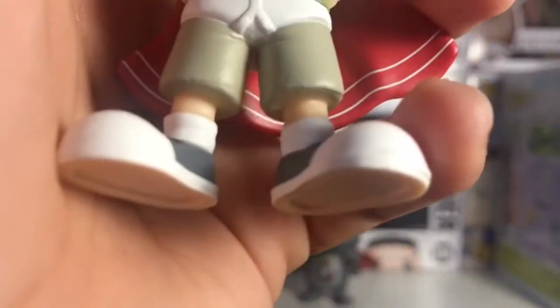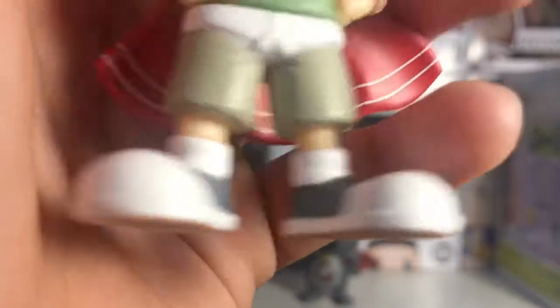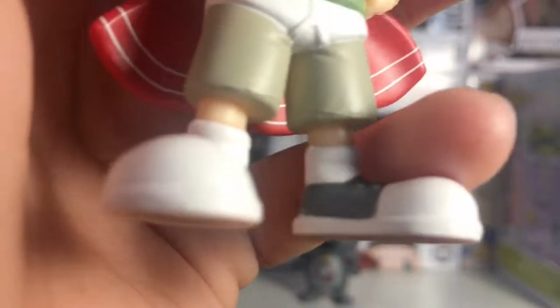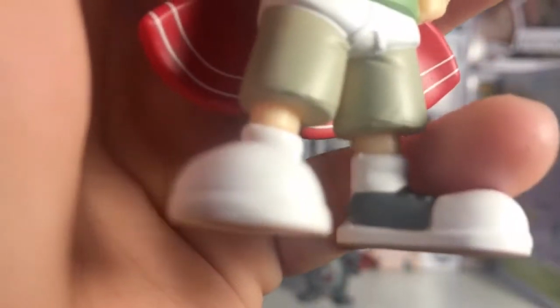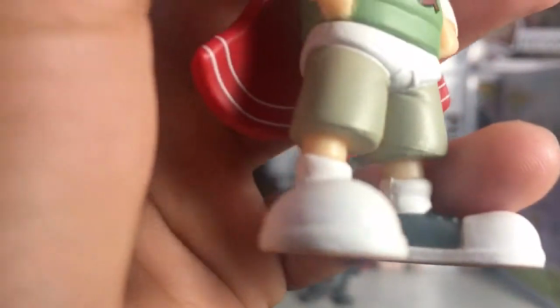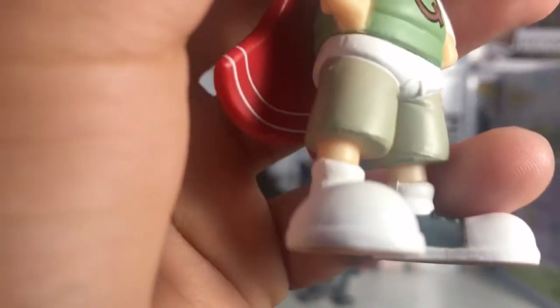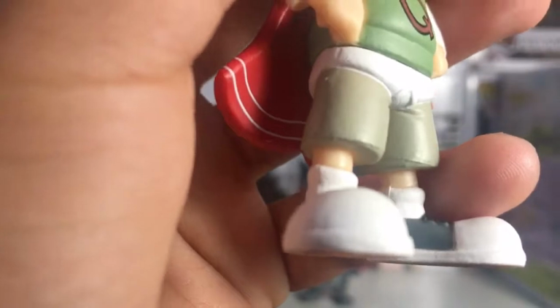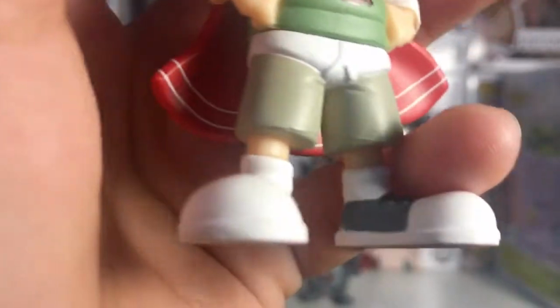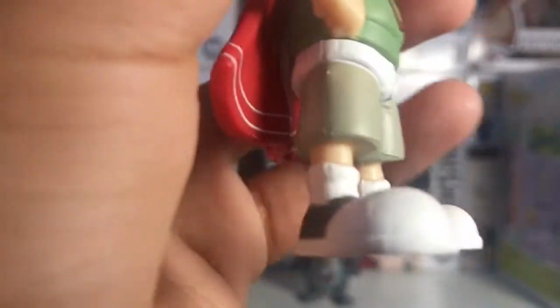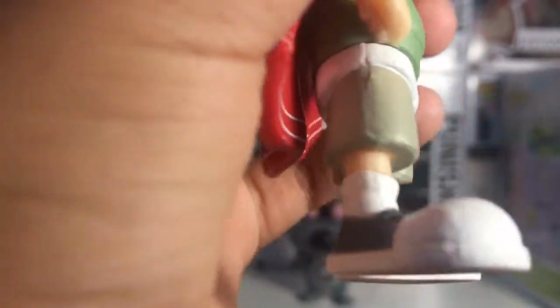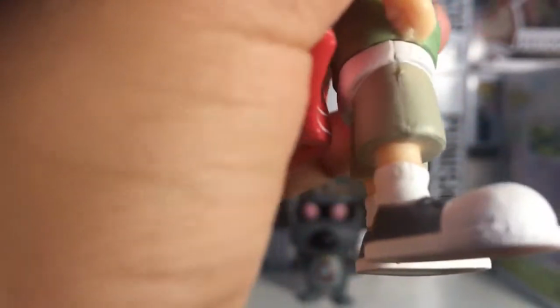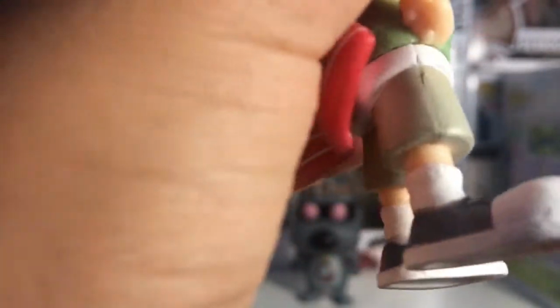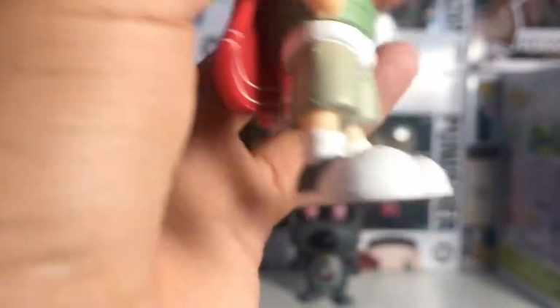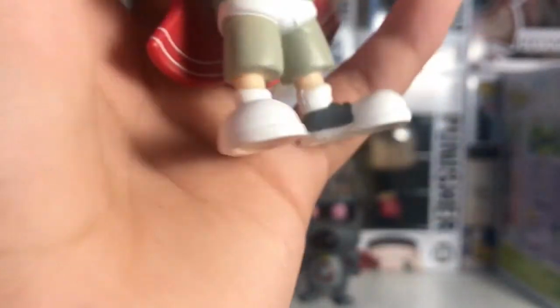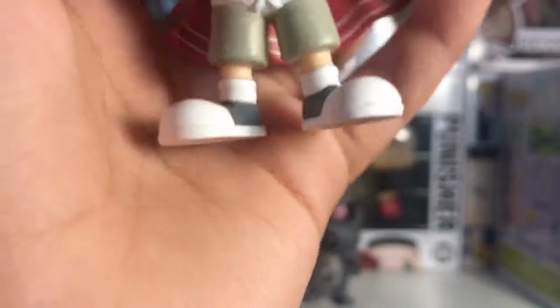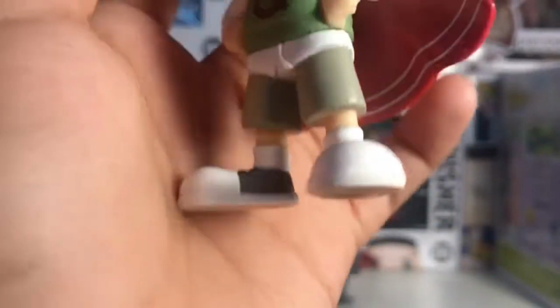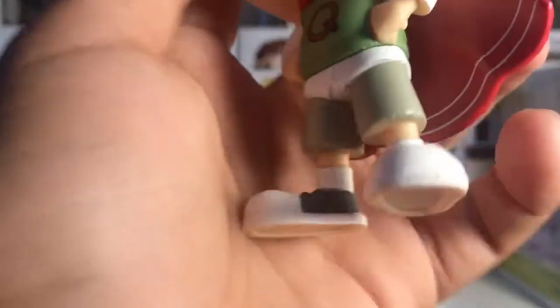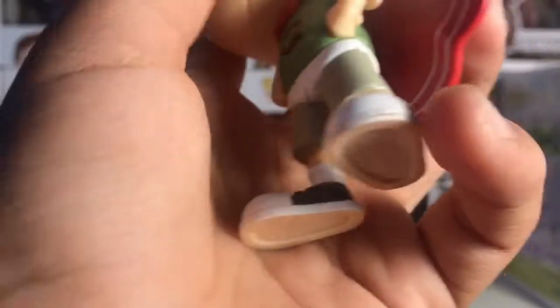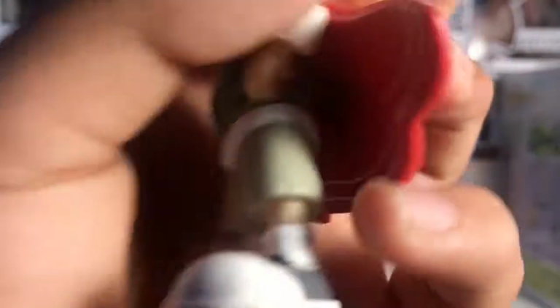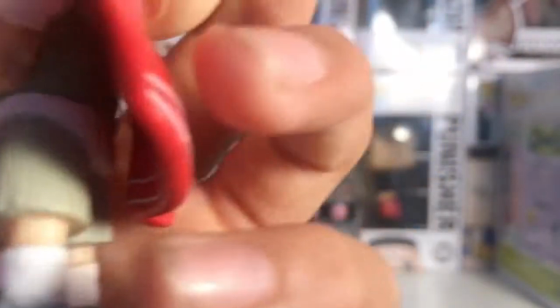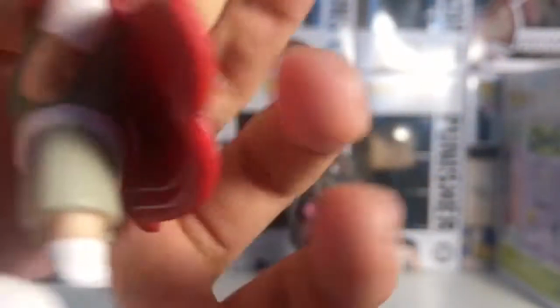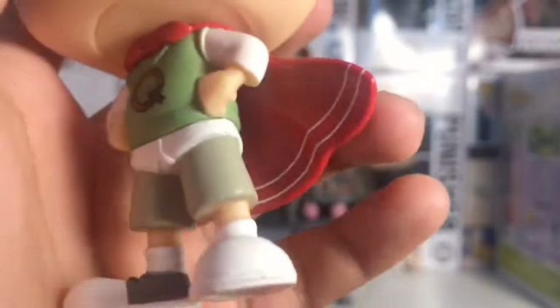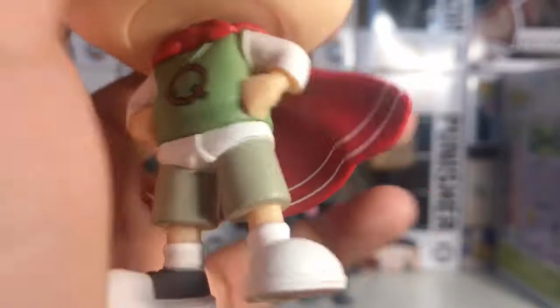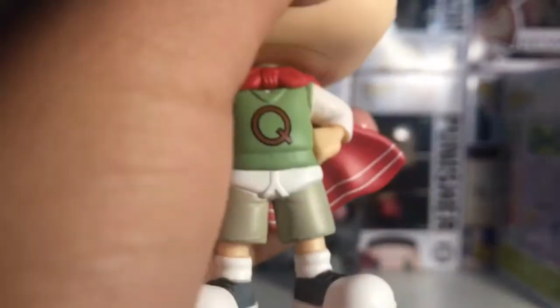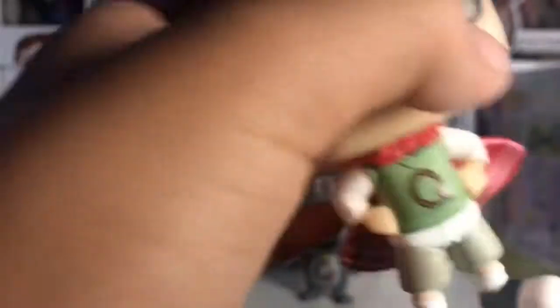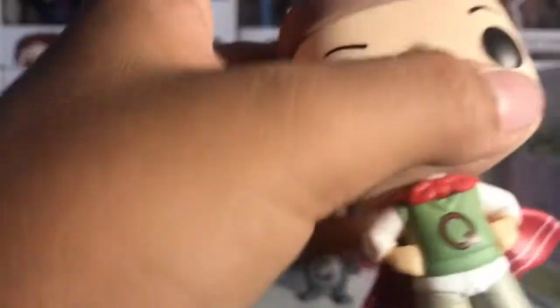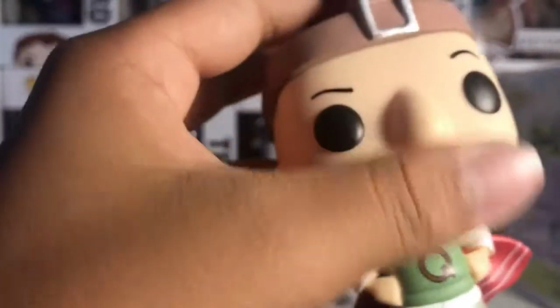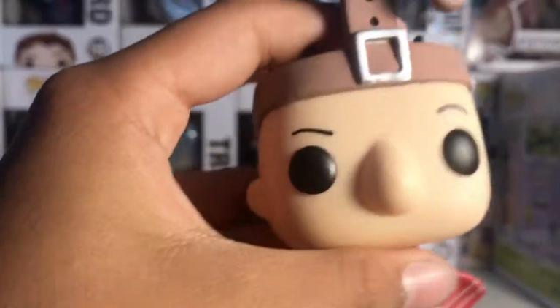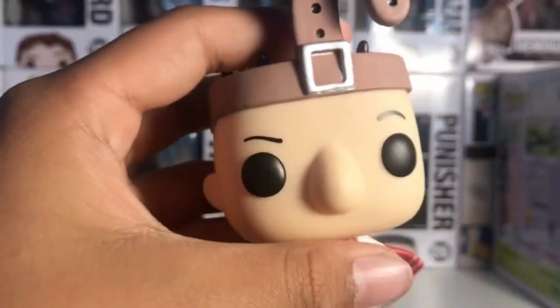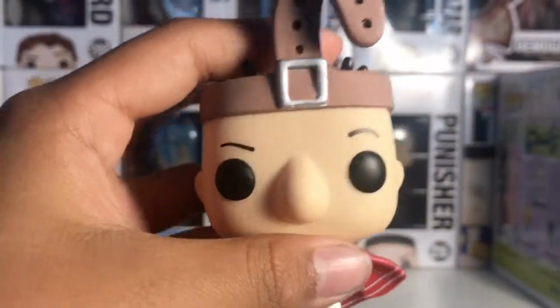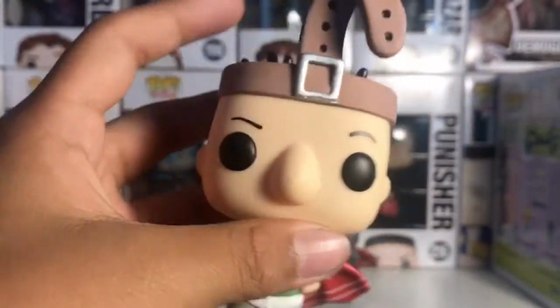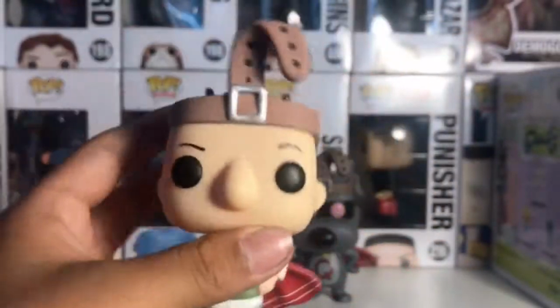Here are his shoes — they're pretty big shoes — and he has his socks right there. That's the Quail Man pop.